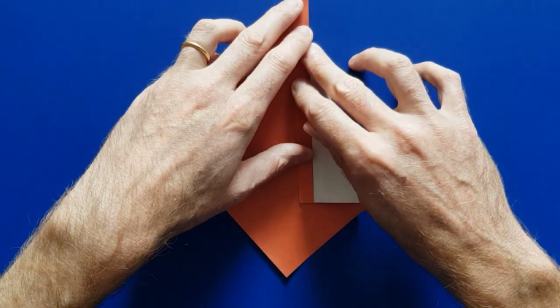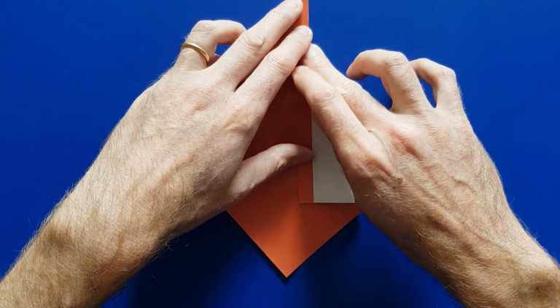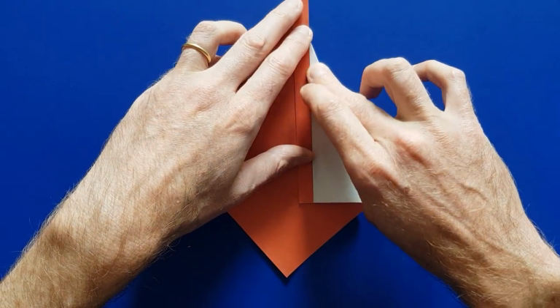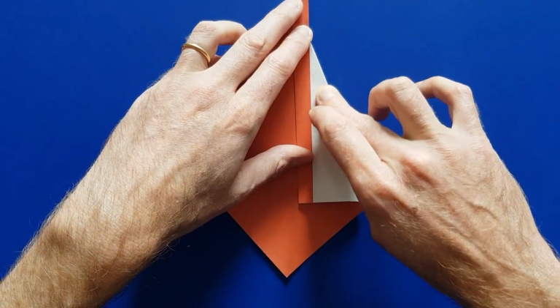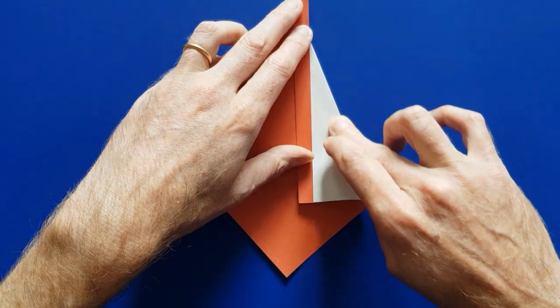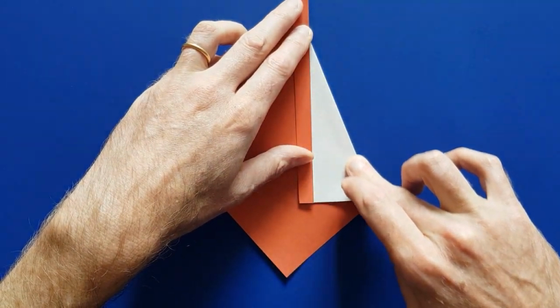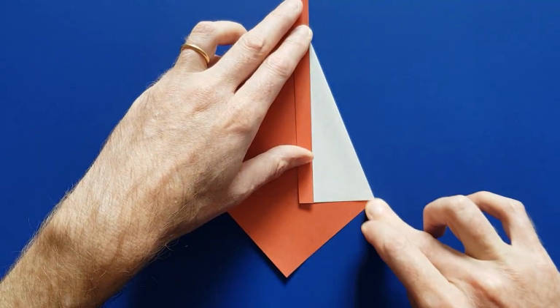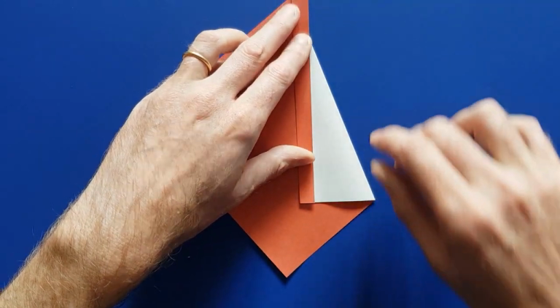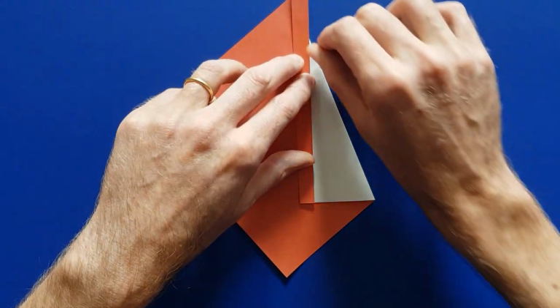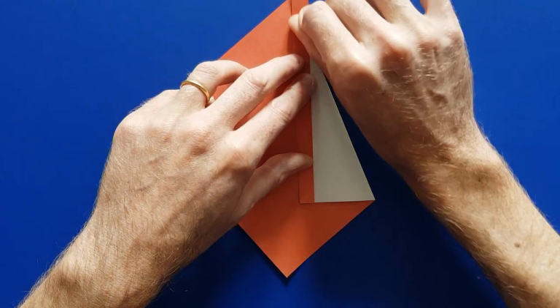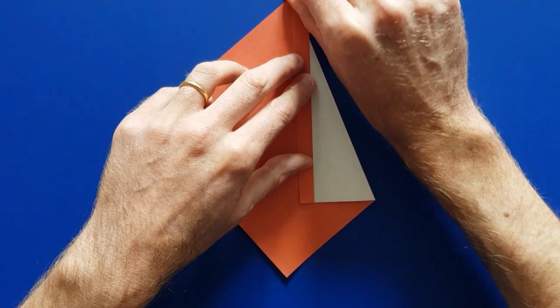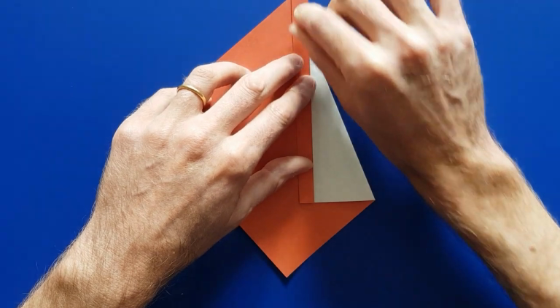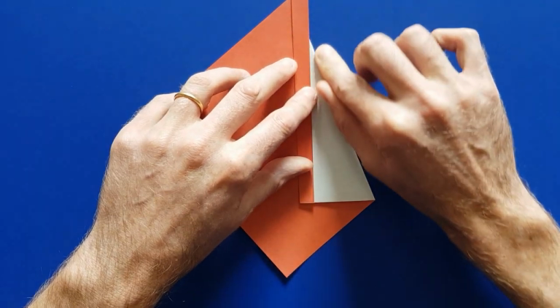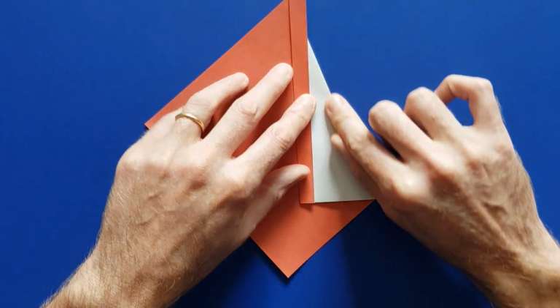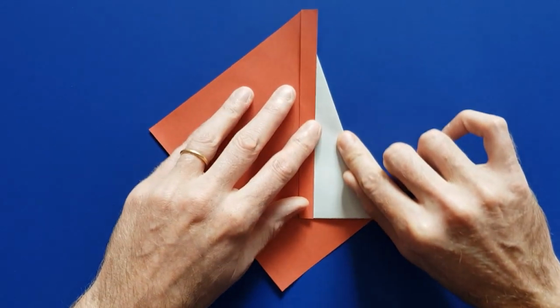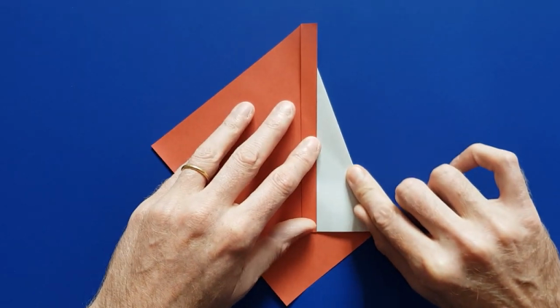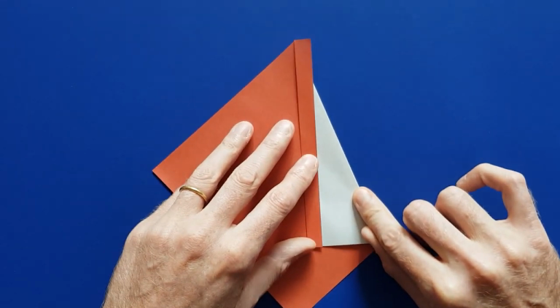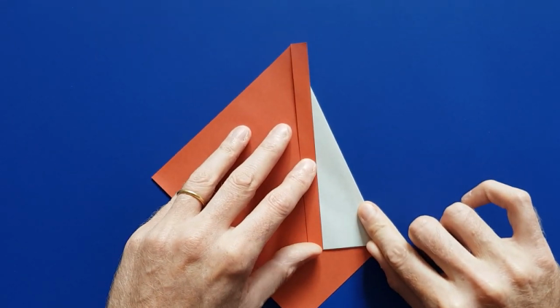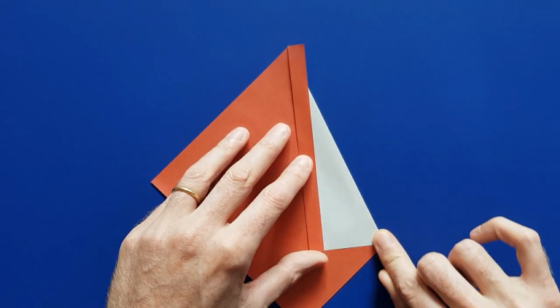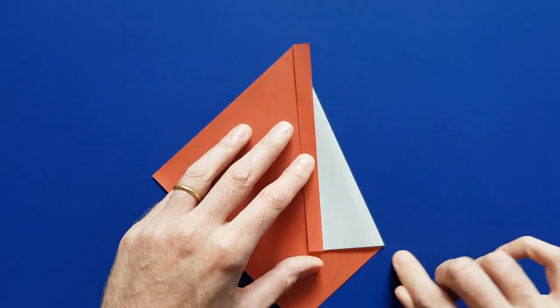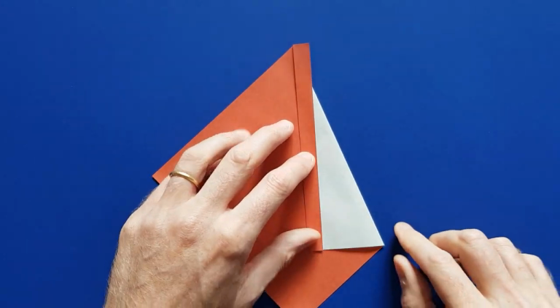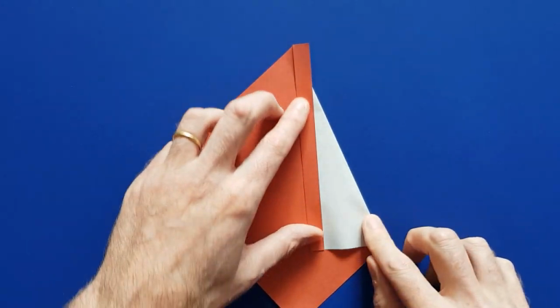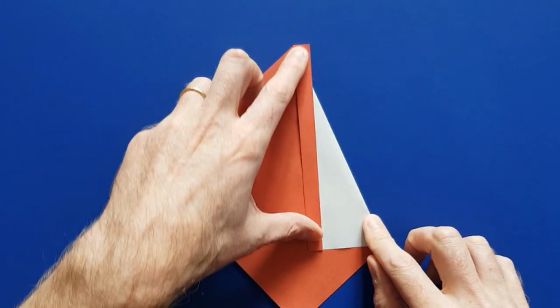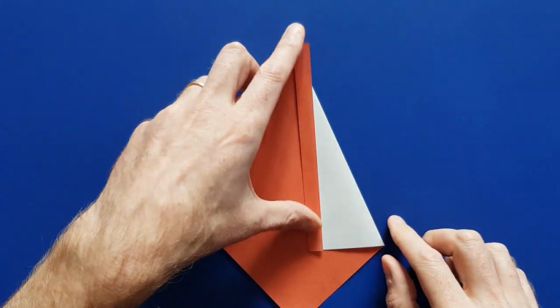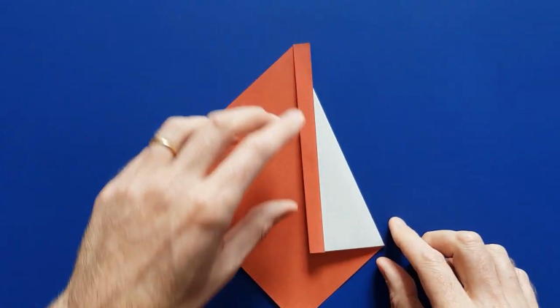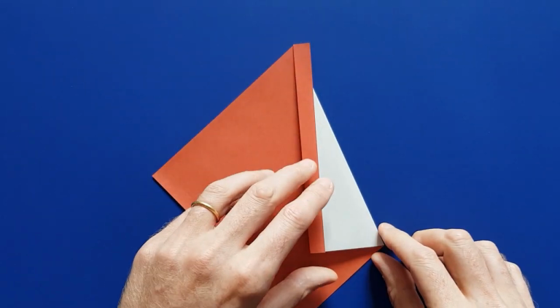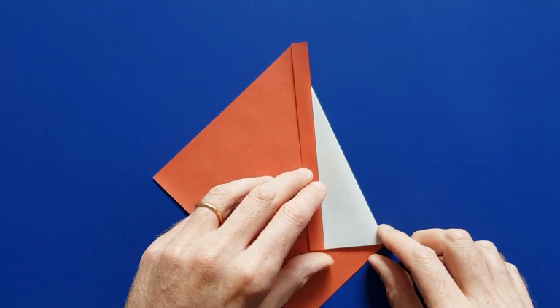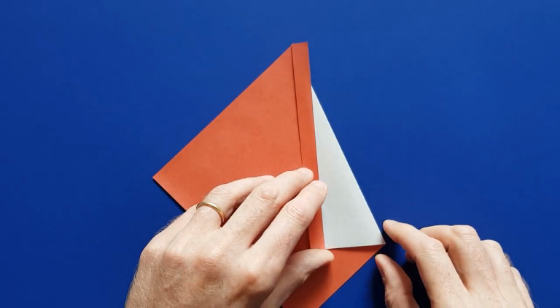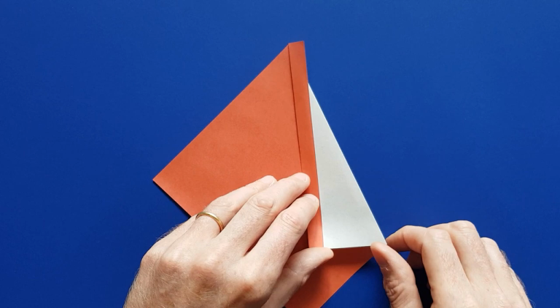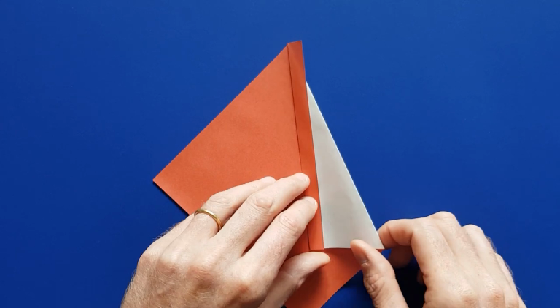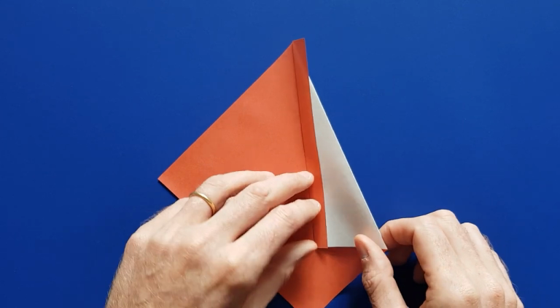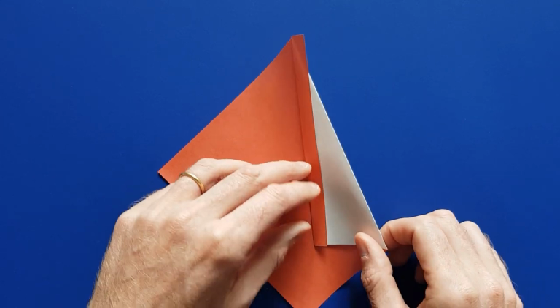Then mark the fold, and turn the paper to the other side.